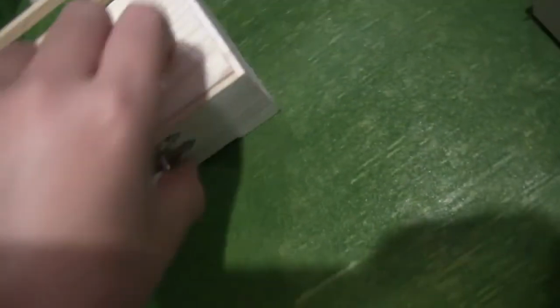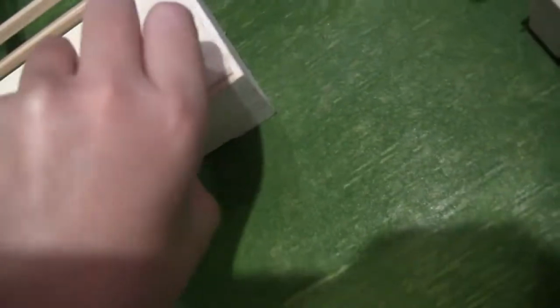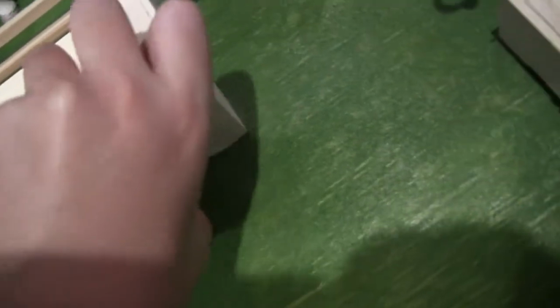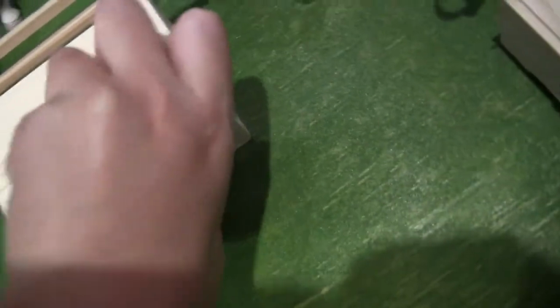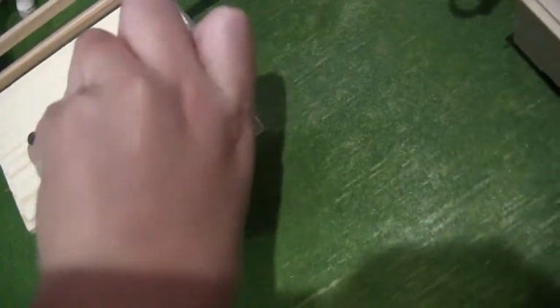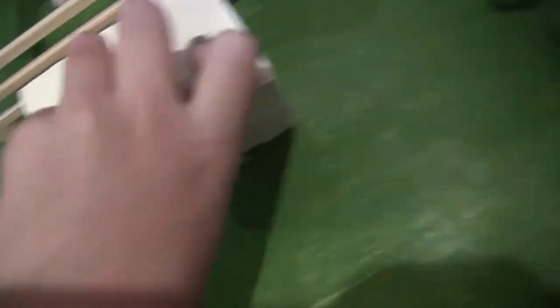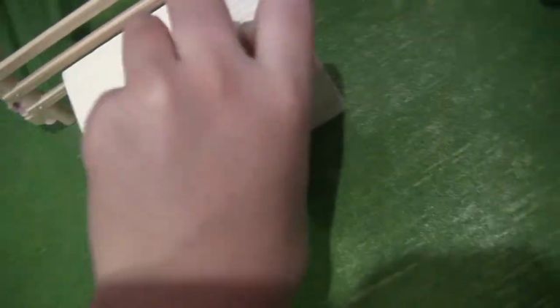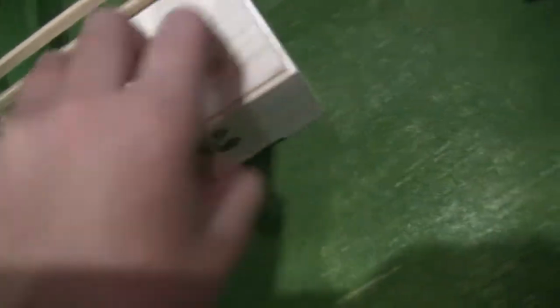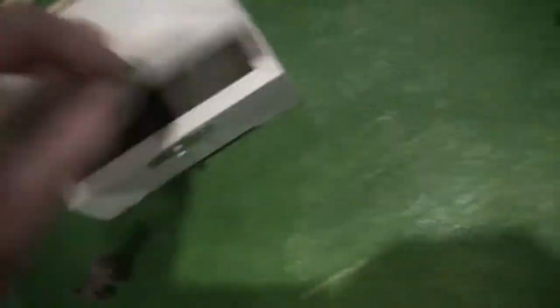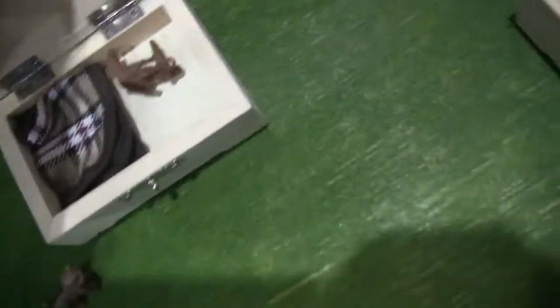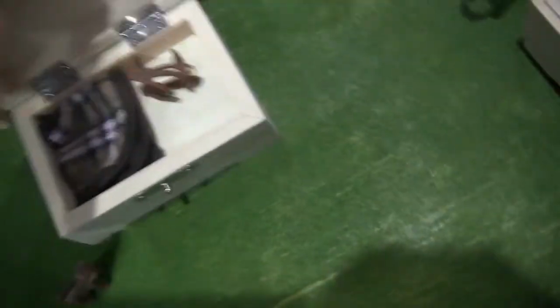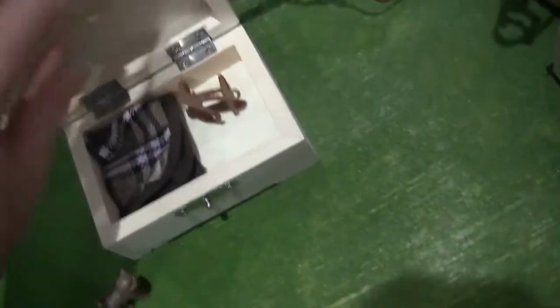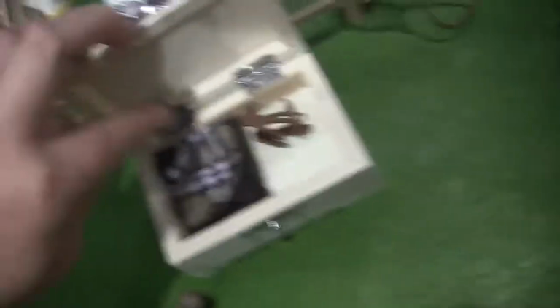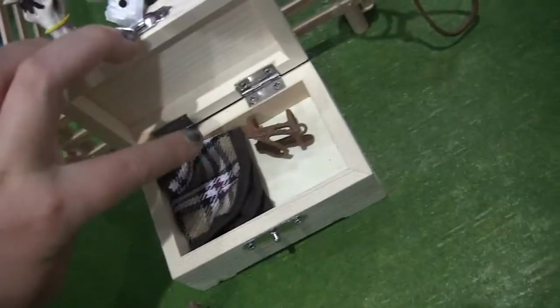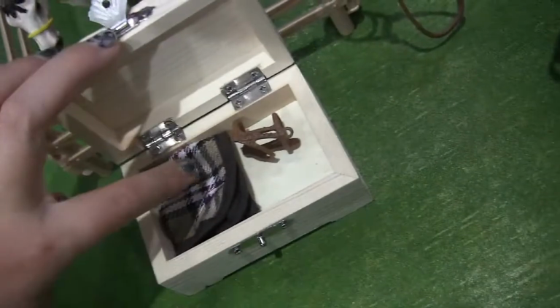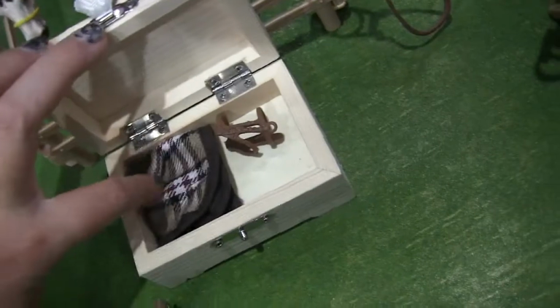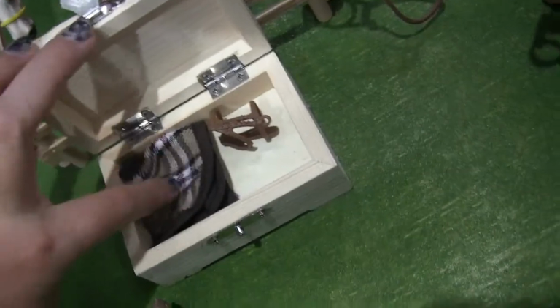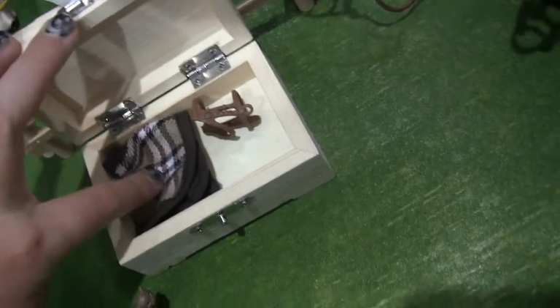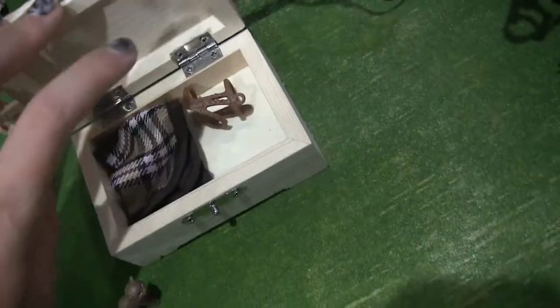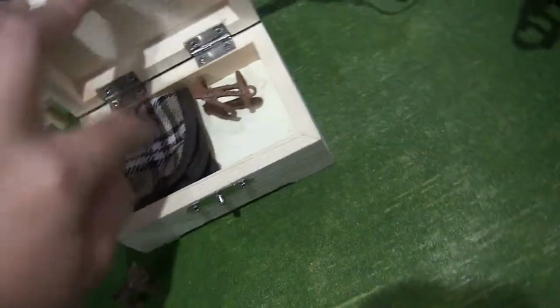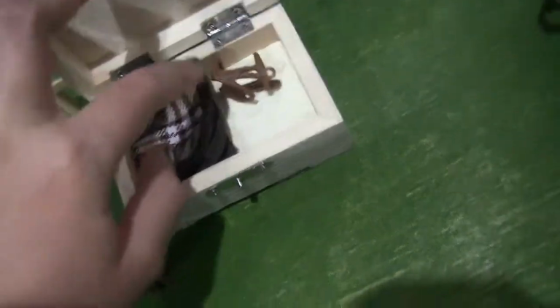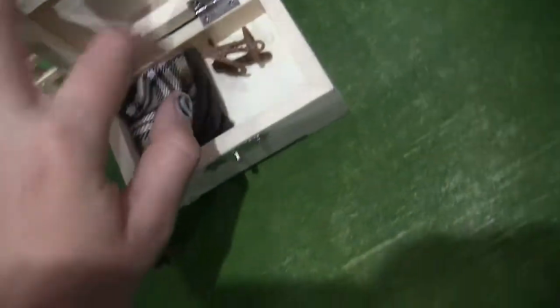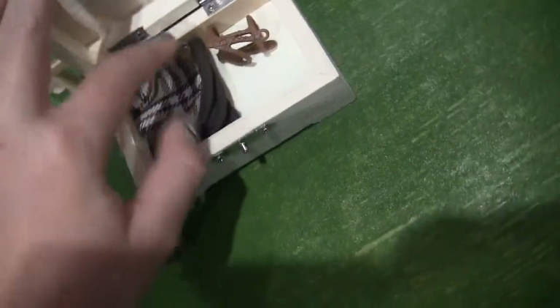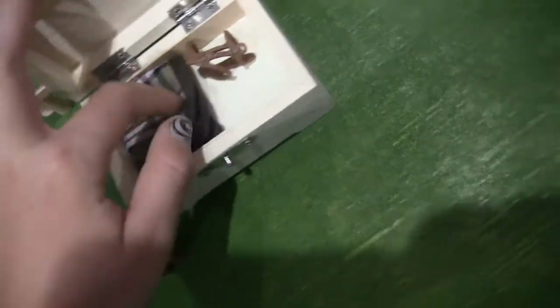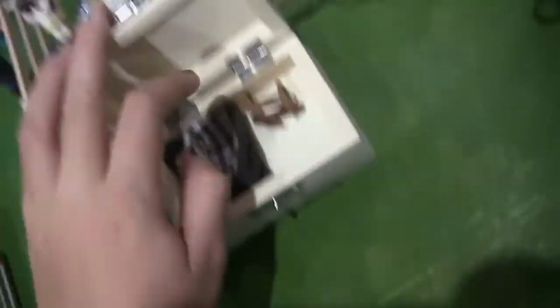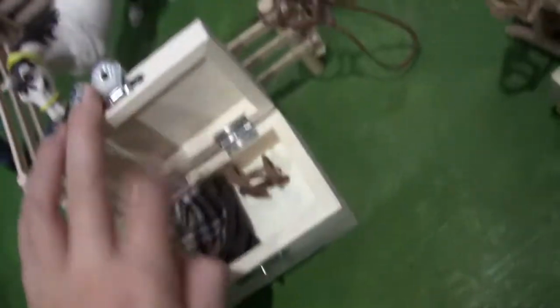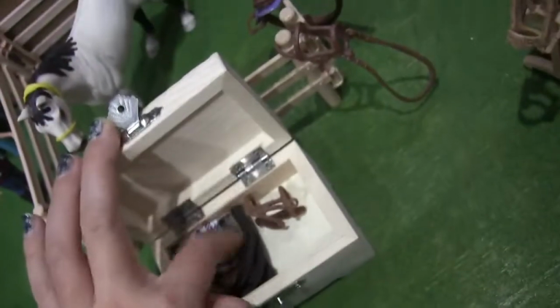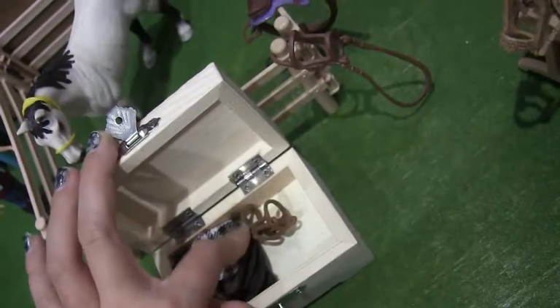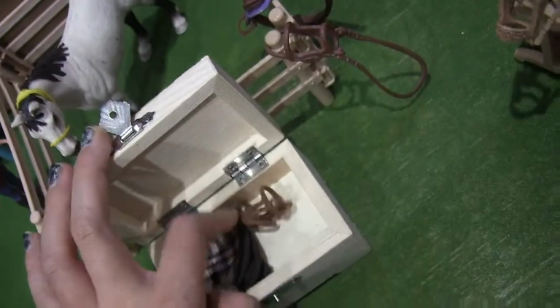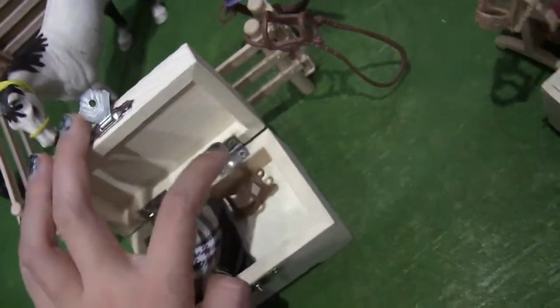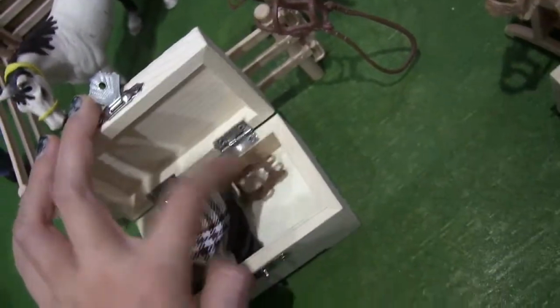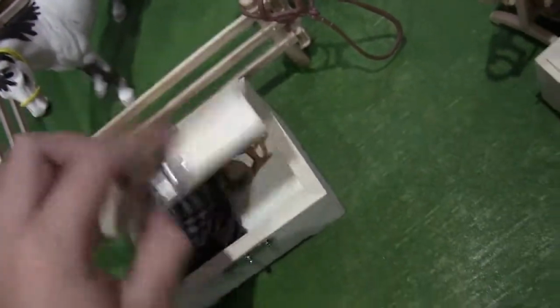In this tack box — this is not Amy's, this is Anna's; we'll get to her in a minute — there's a blanket and a halter.